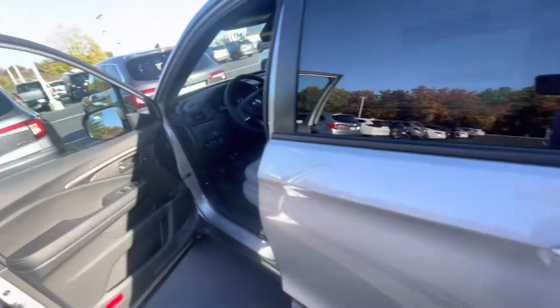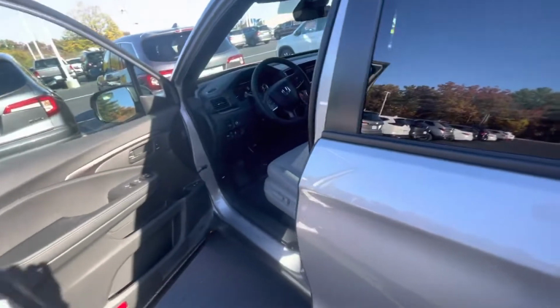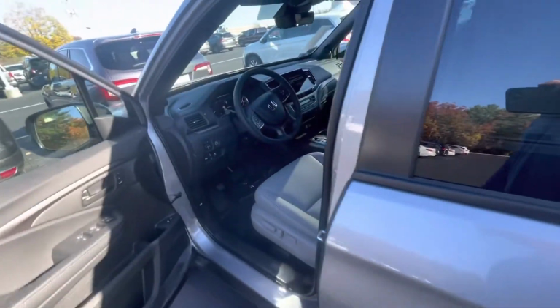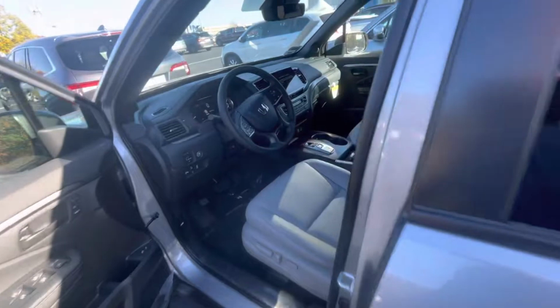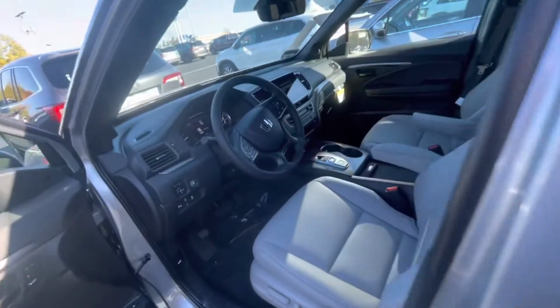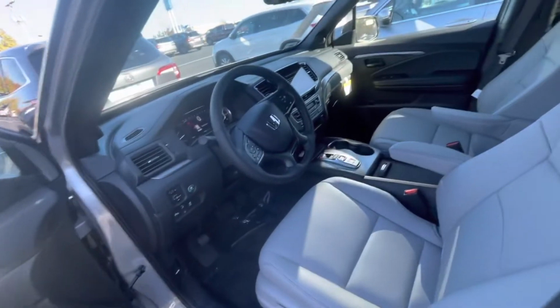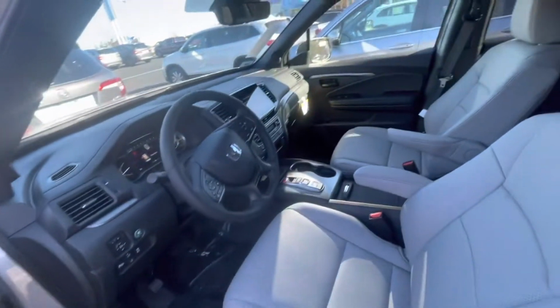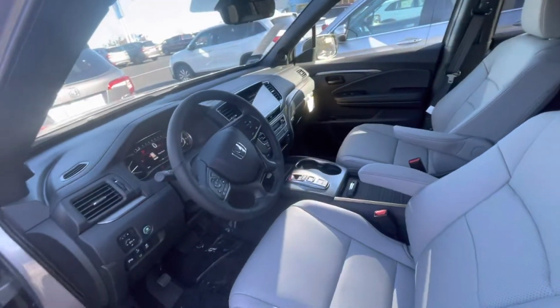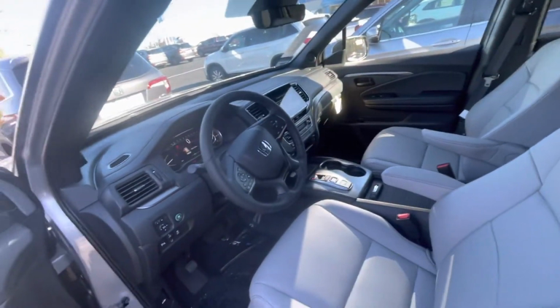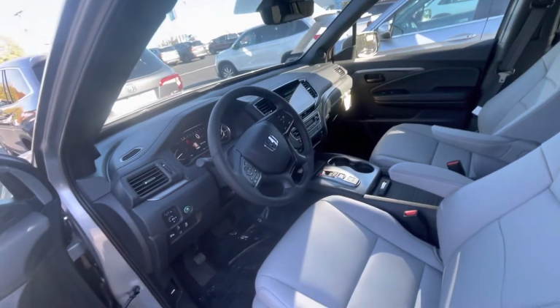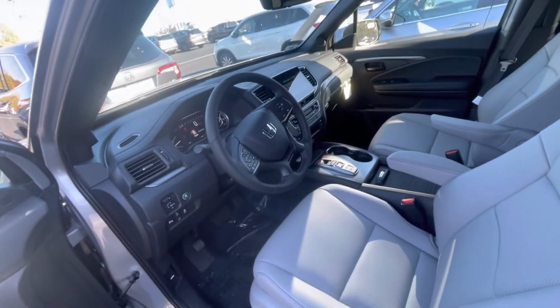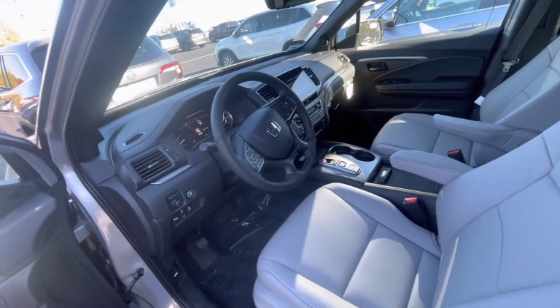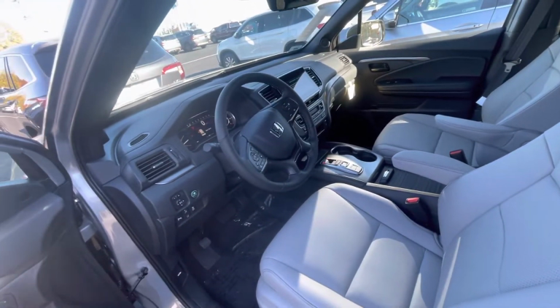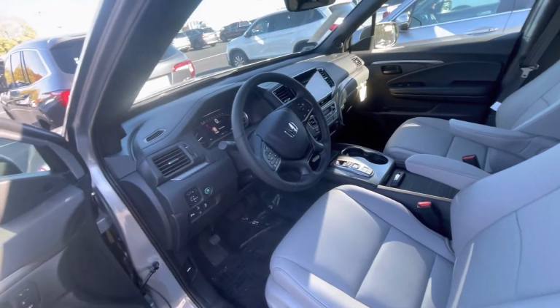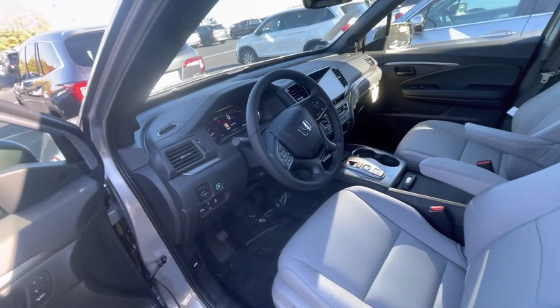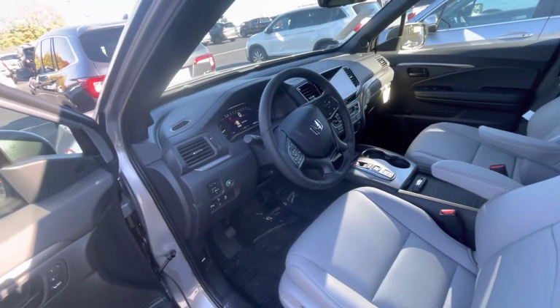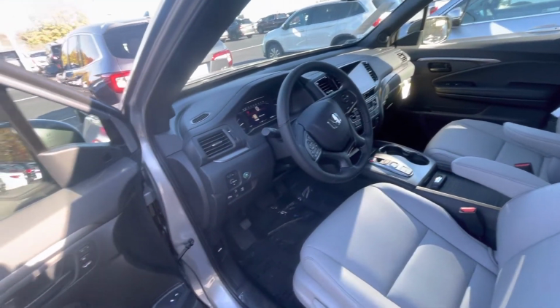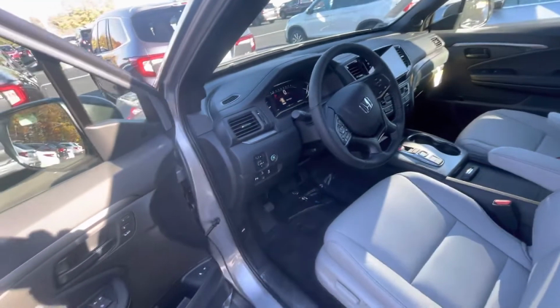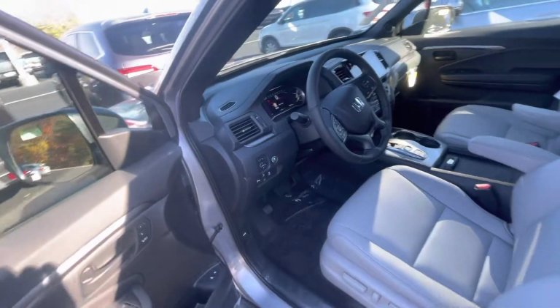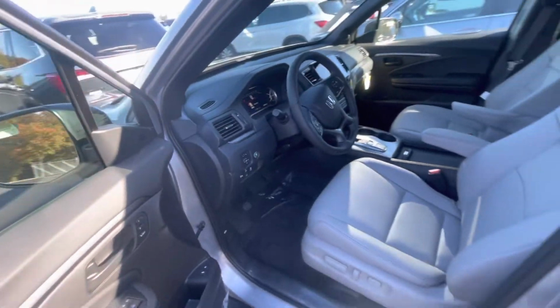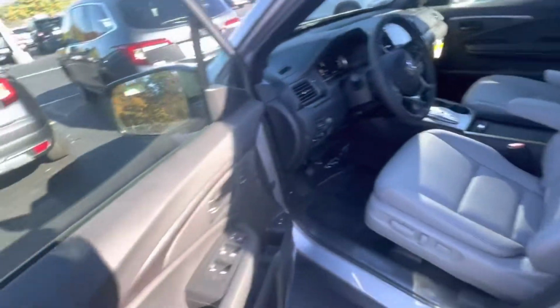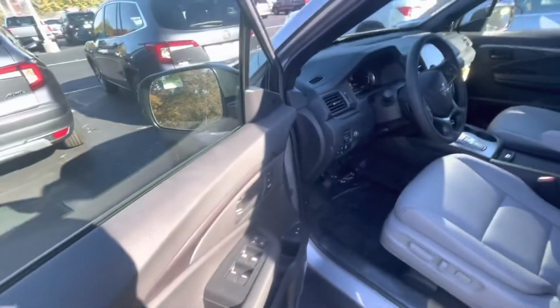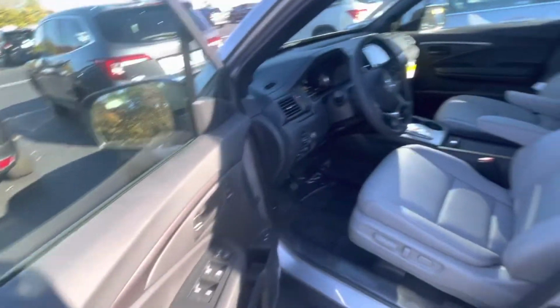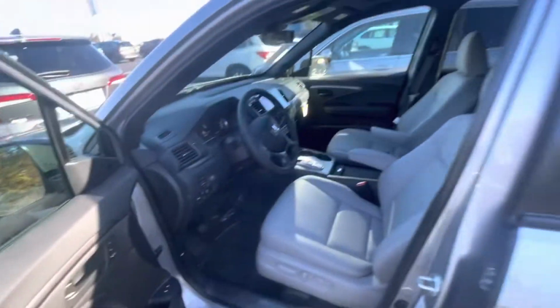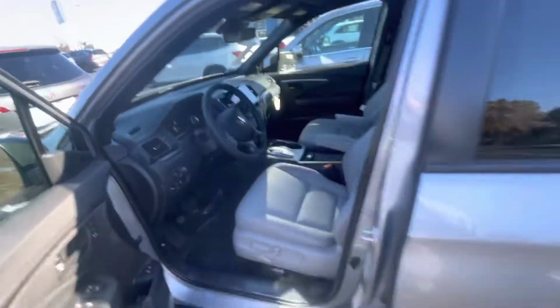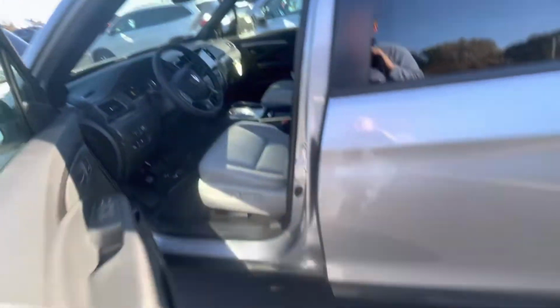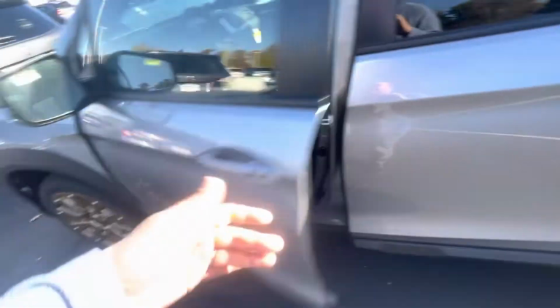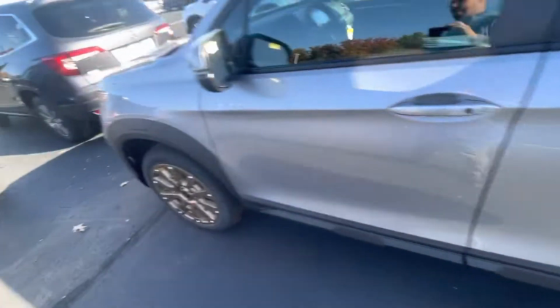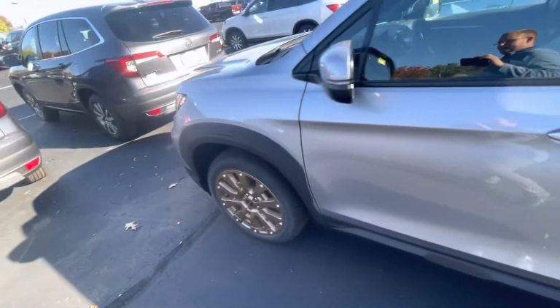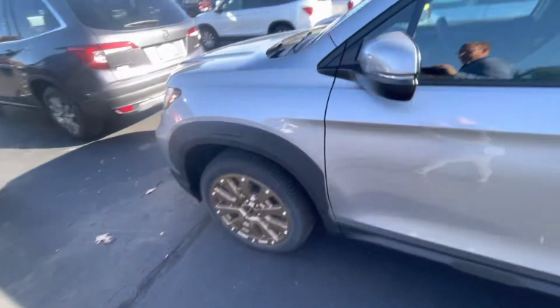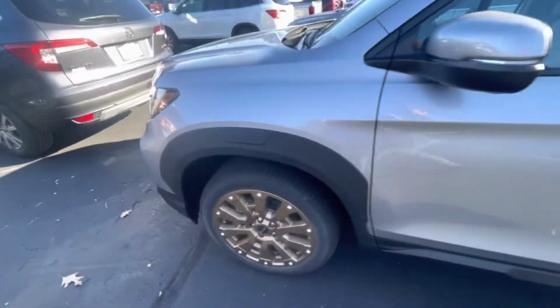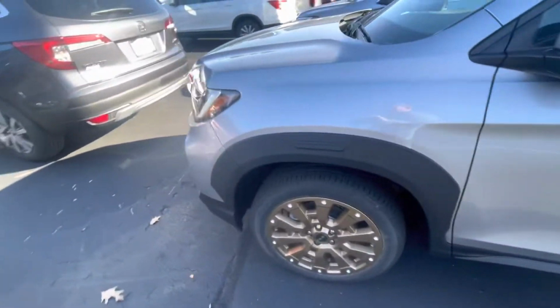You also have your wireless charger in front. You can make, take, and receive phone calls right from your steering wheel — all the same features. You have two-position memory seating. Really just a fantastic vehicle here for you as well.